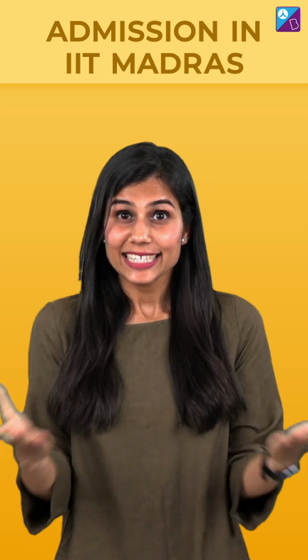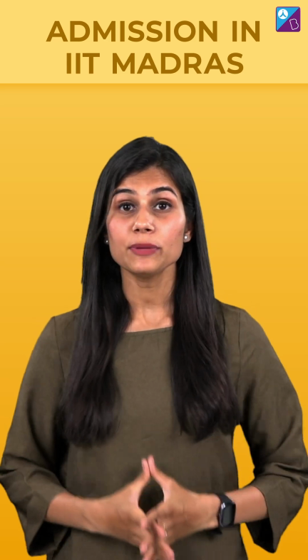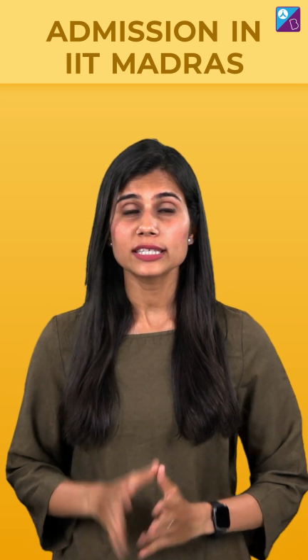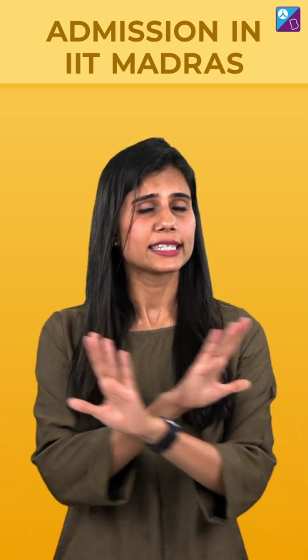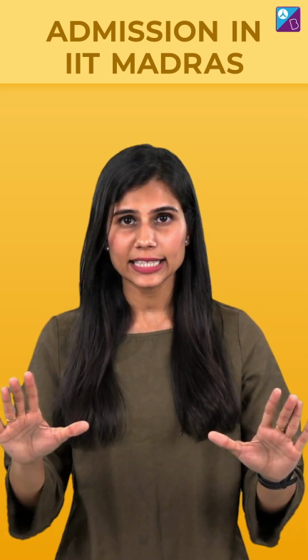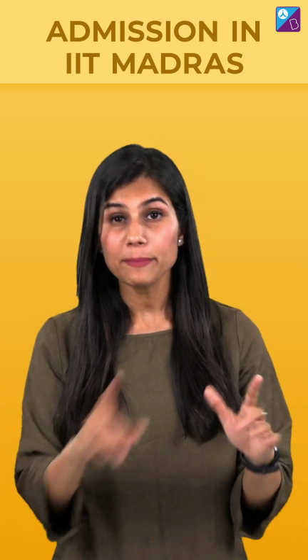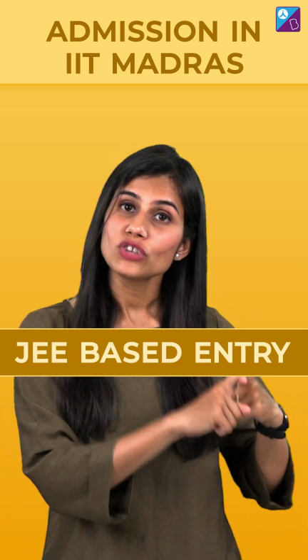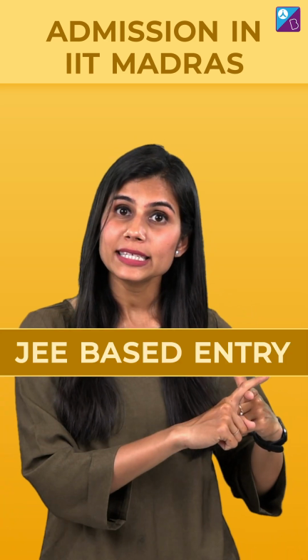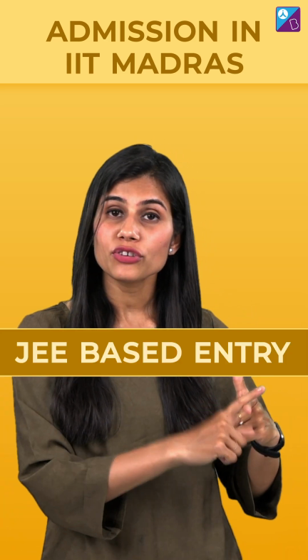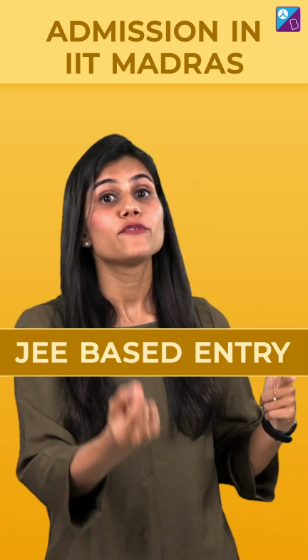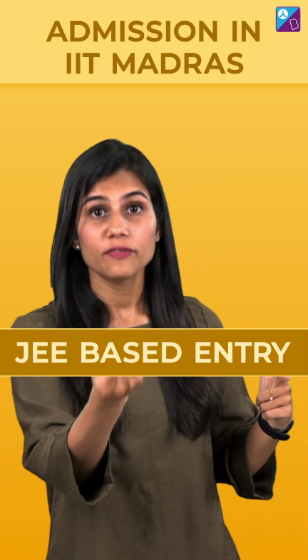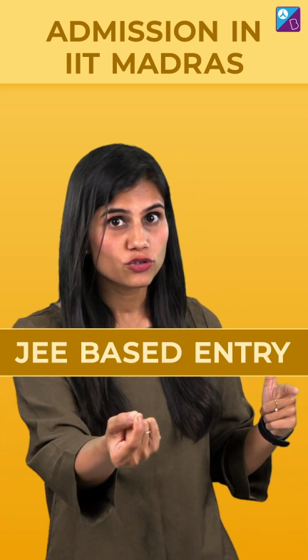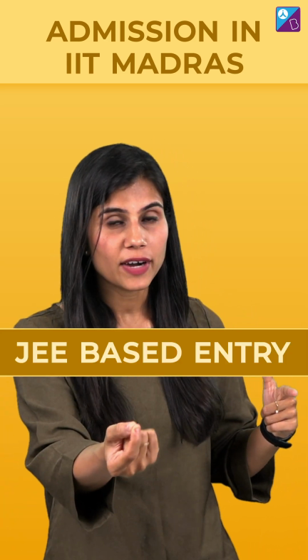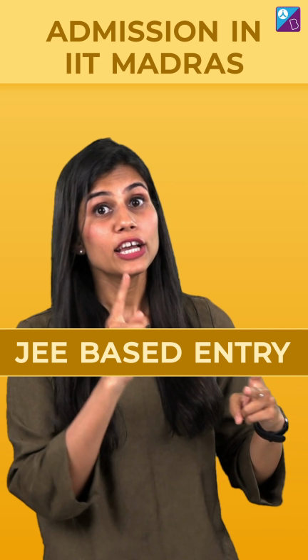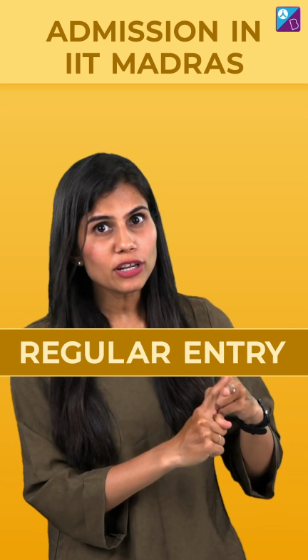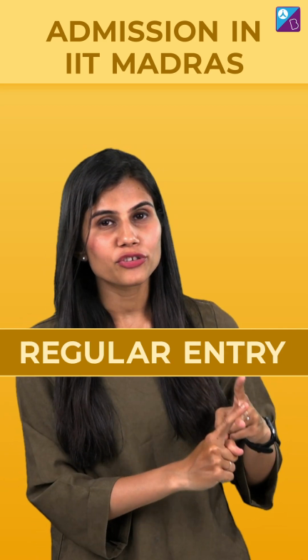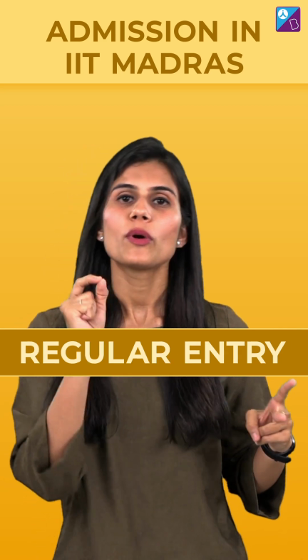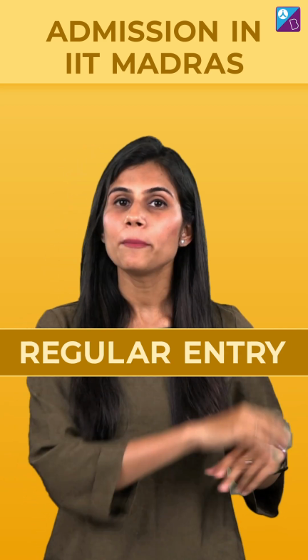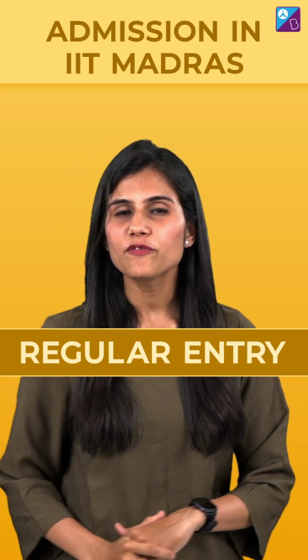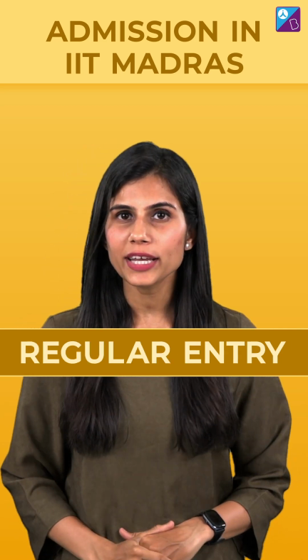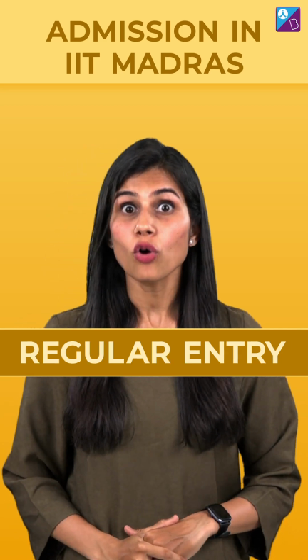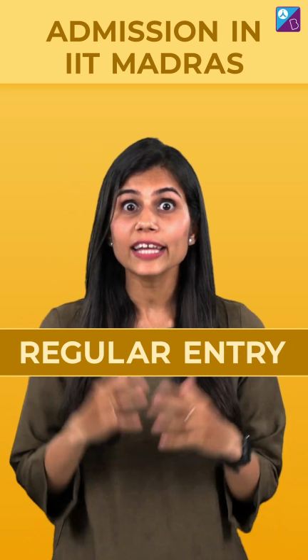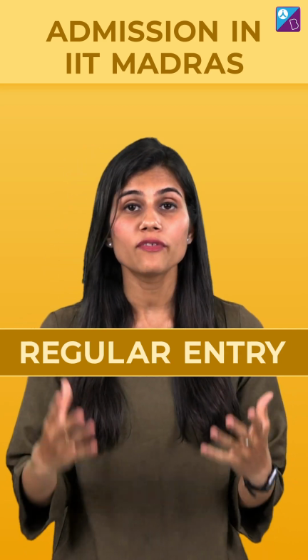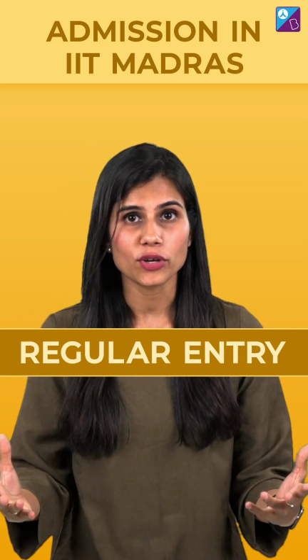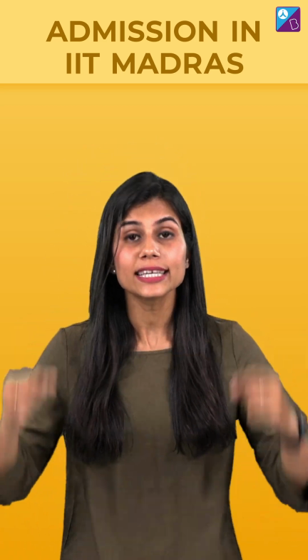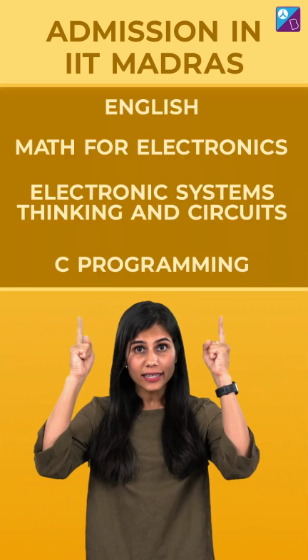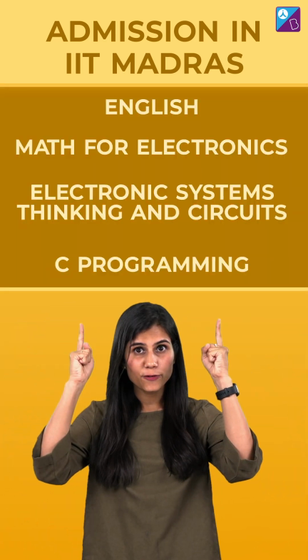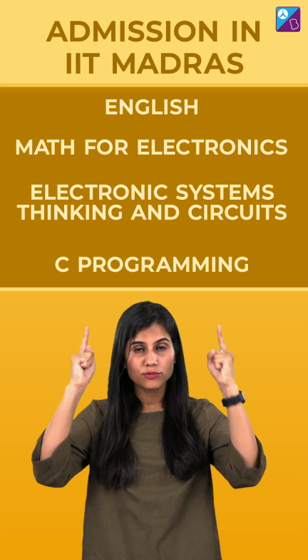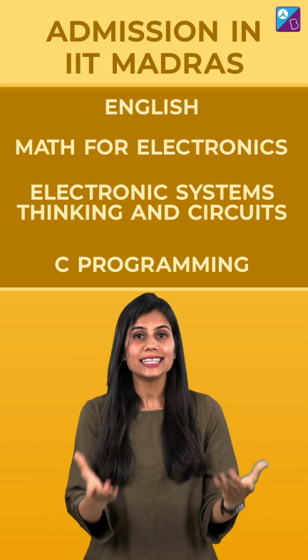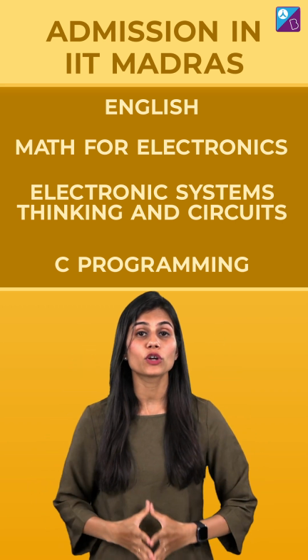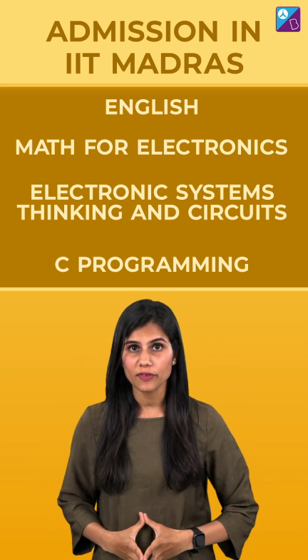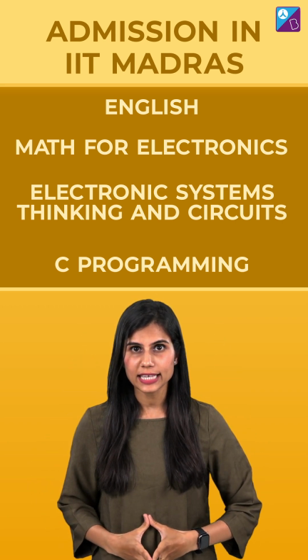The entry process is exactly the same. JEE-based entry, if you've qualified for JEE Advanced. Or Regular entry, where you have to complete a four-week long online qualifier process — study four subjects and sit for a qualifier exam.